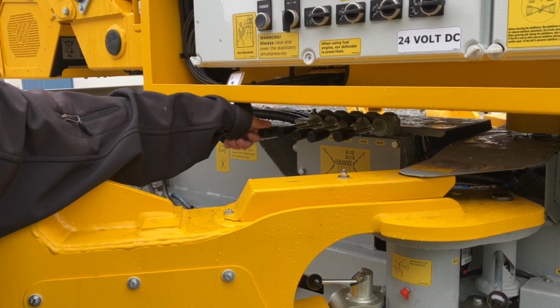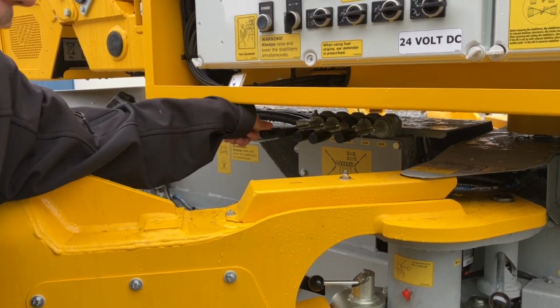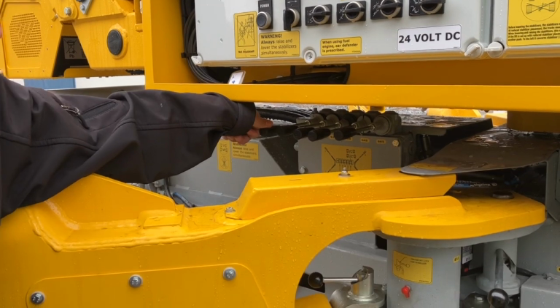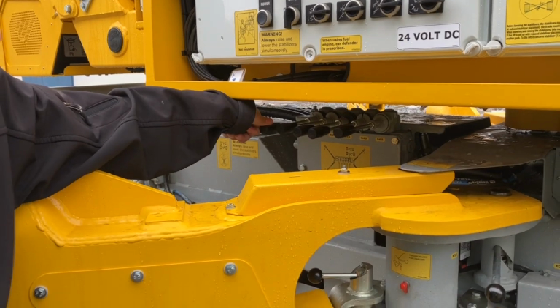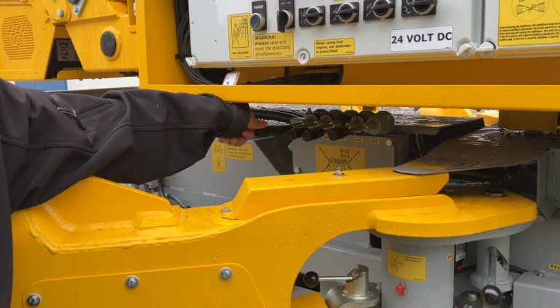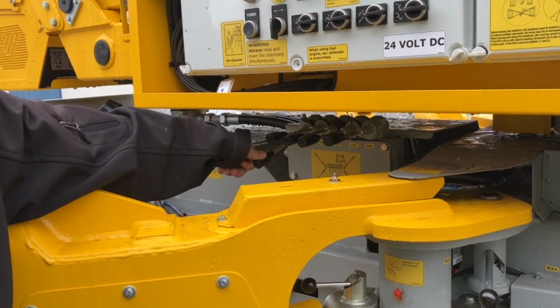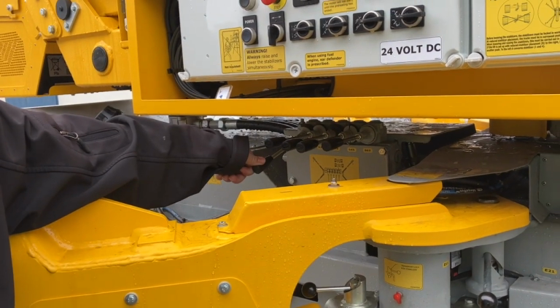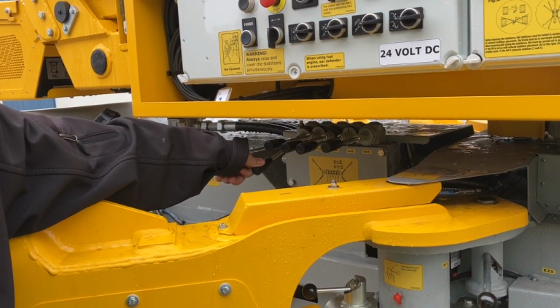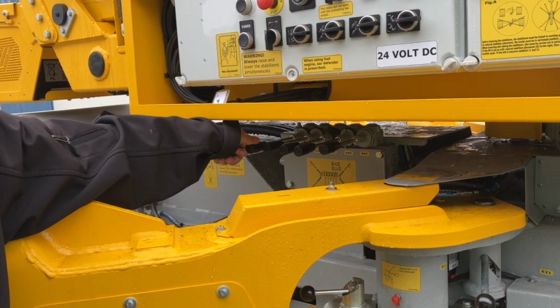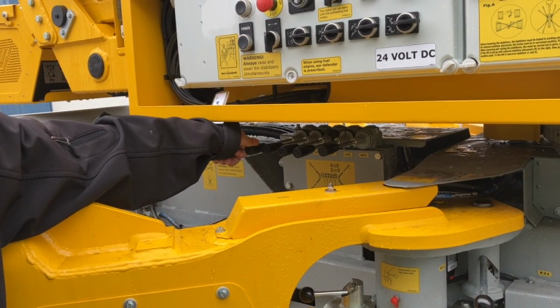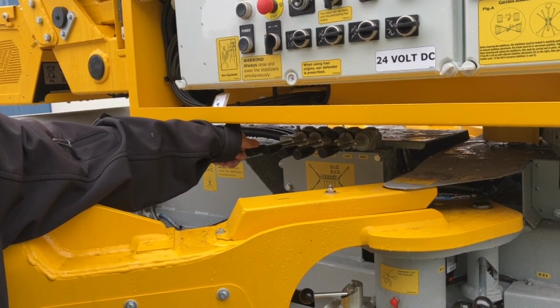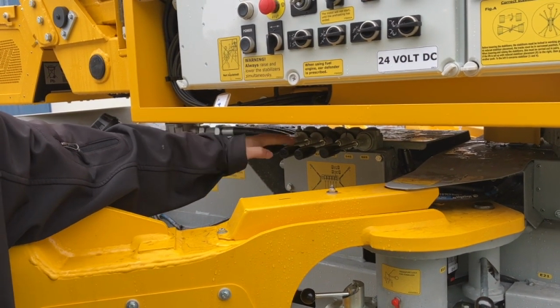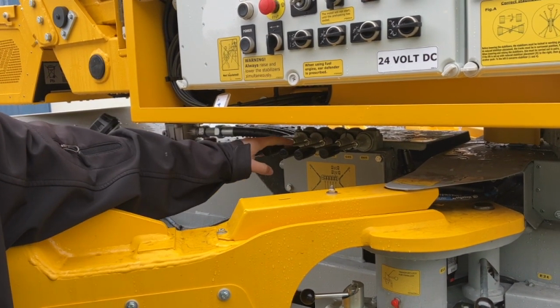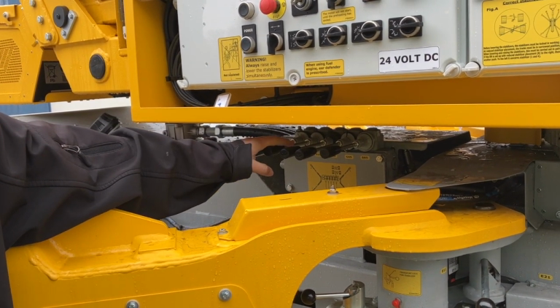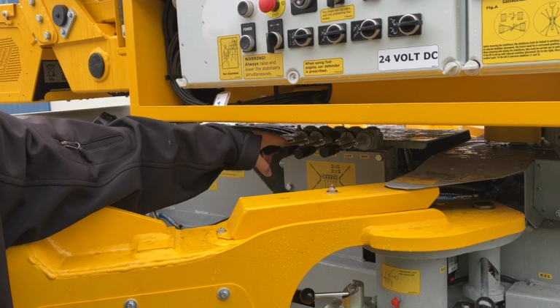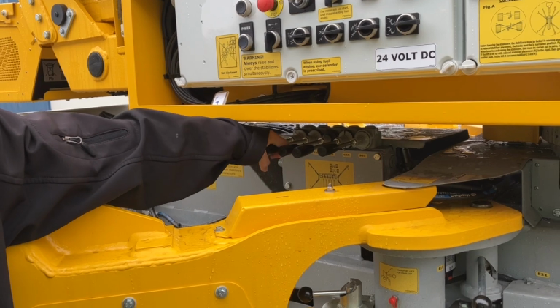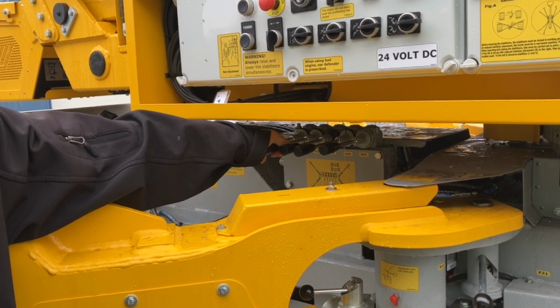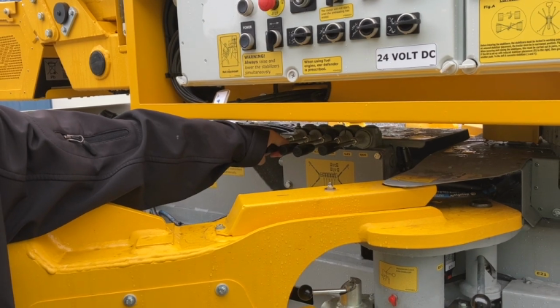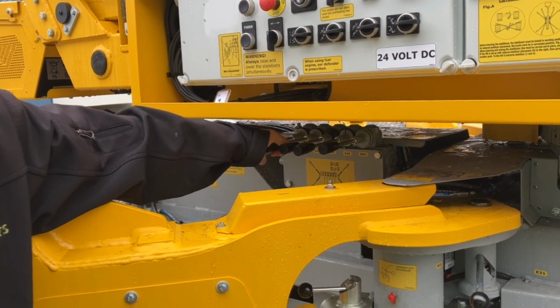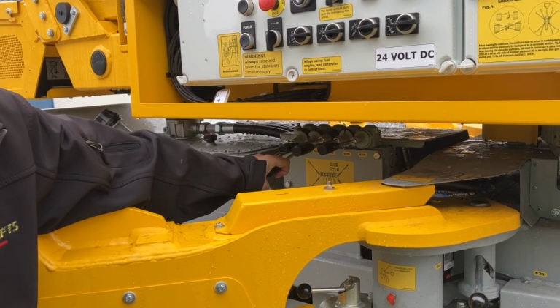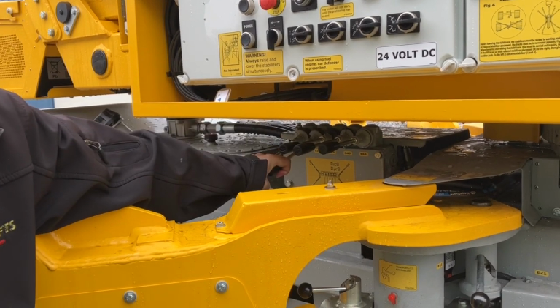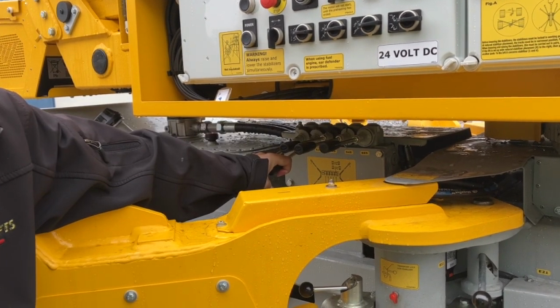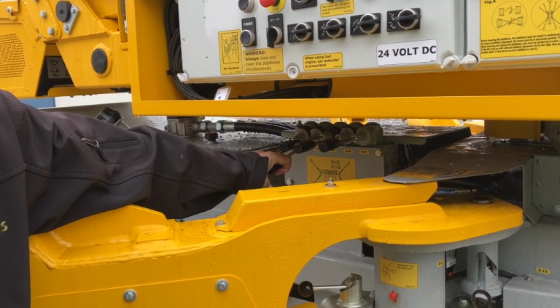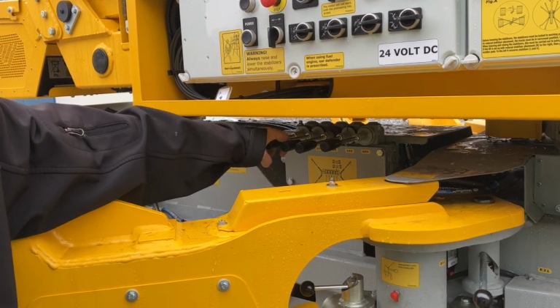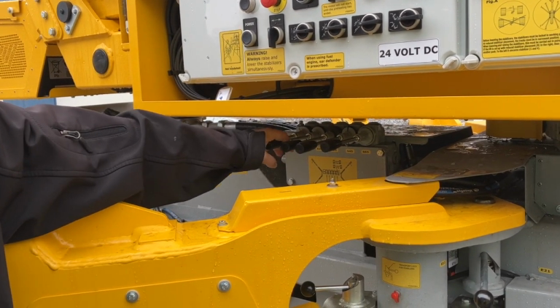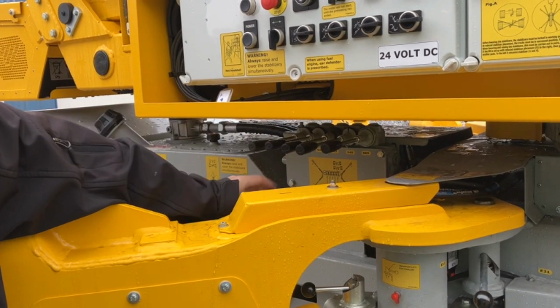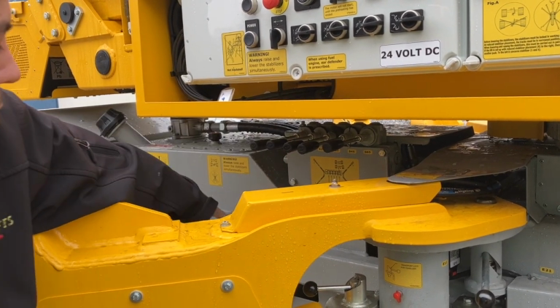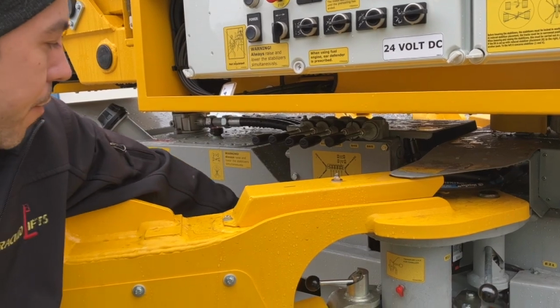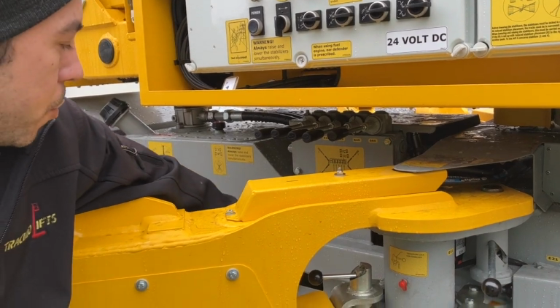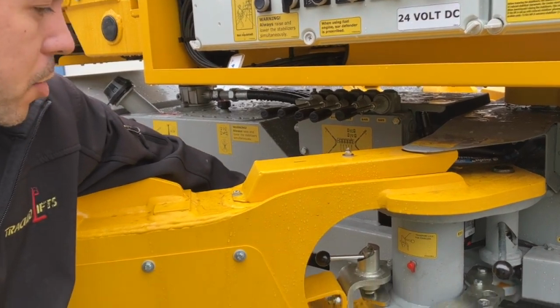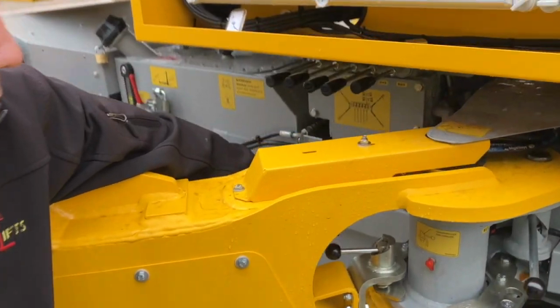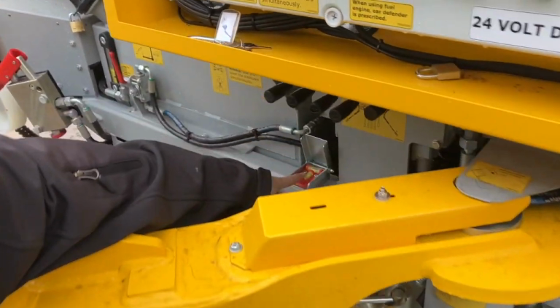When lowering the outriggers, lower one at a time to the ground — that's just to clear any obstacles. Once all the outriggers are touching the ground, use two at a time to lift the machine up evenly. You want to make sure that you are level with the bubble level right here.